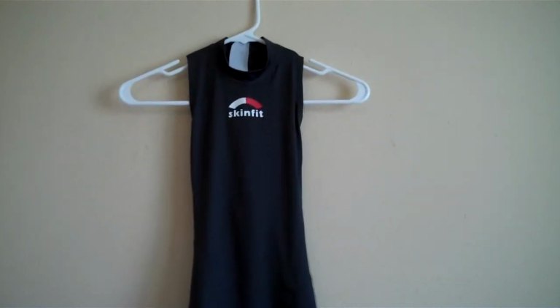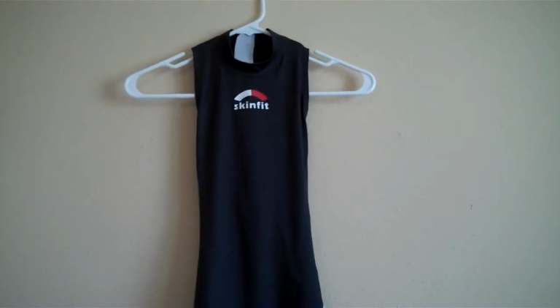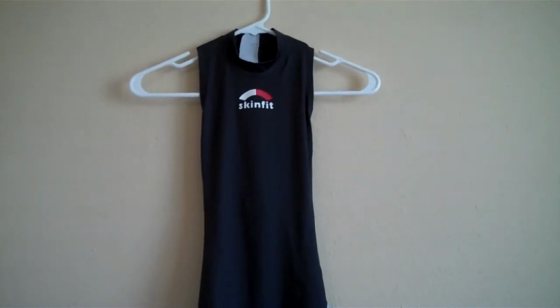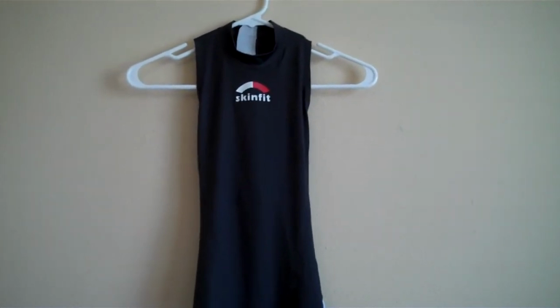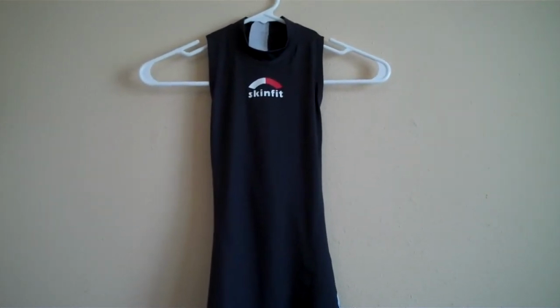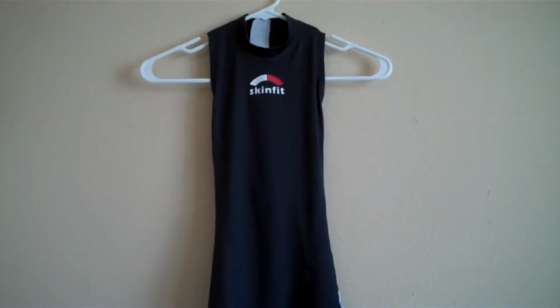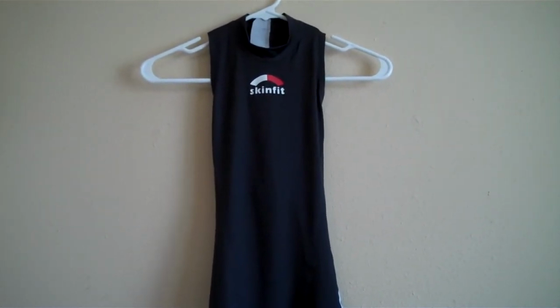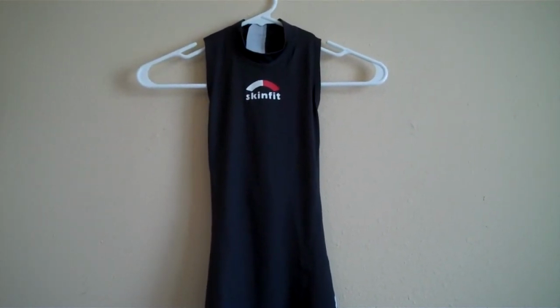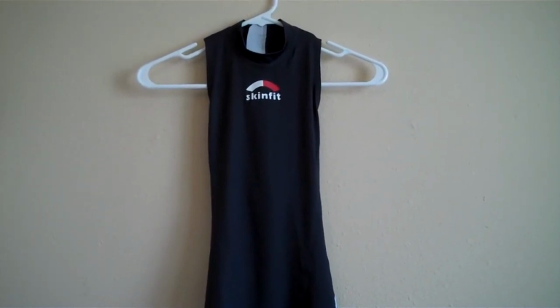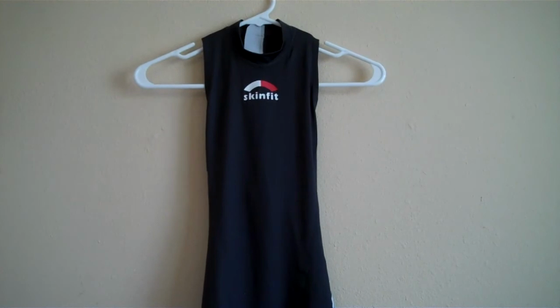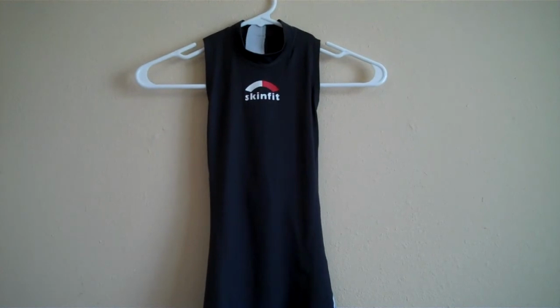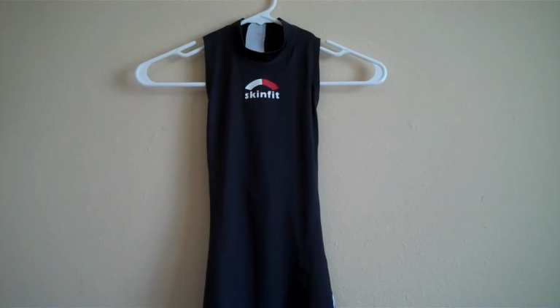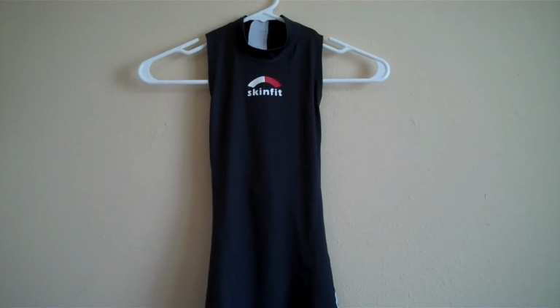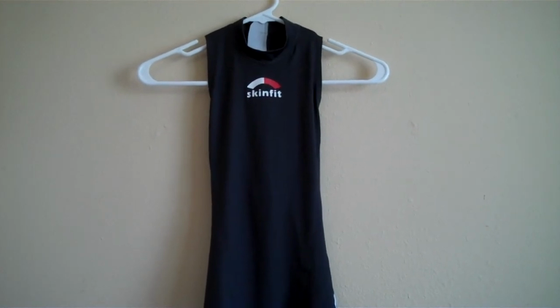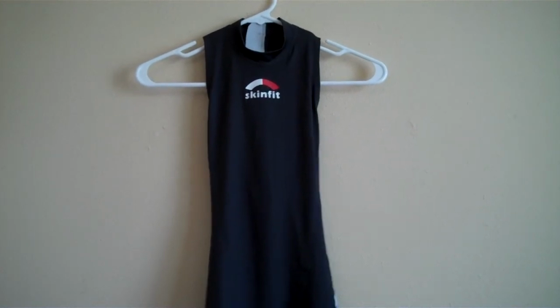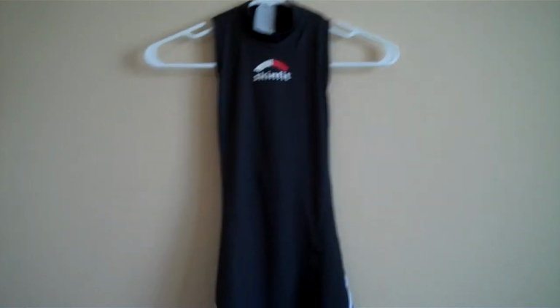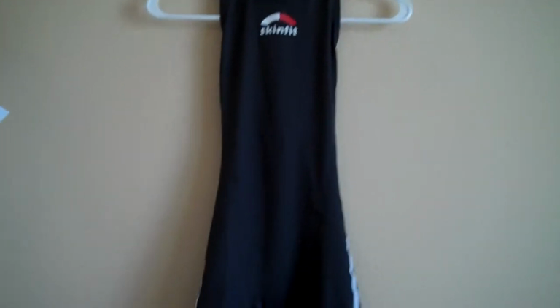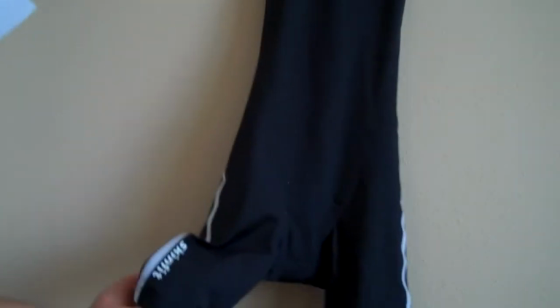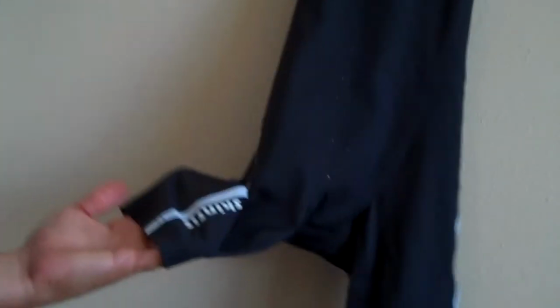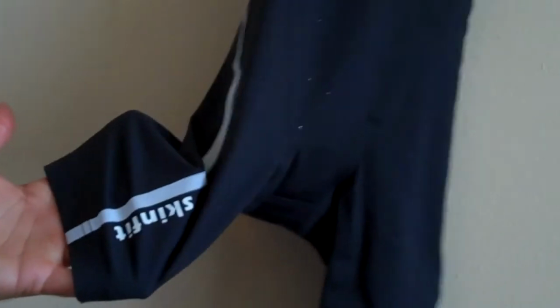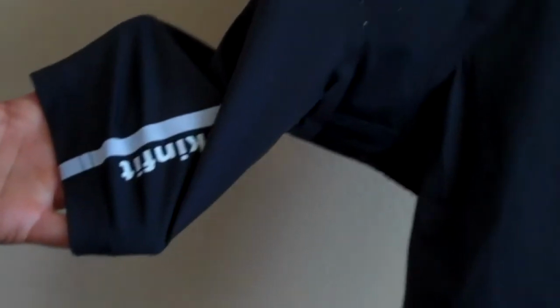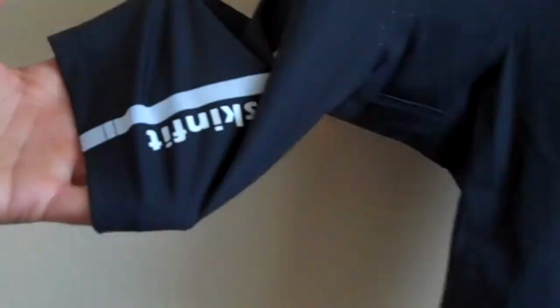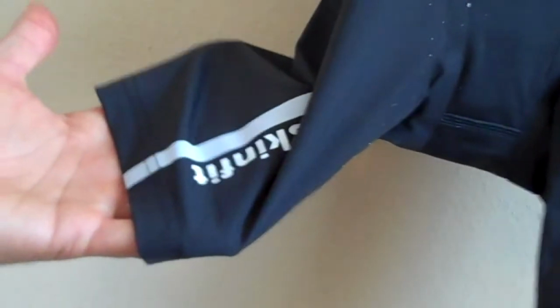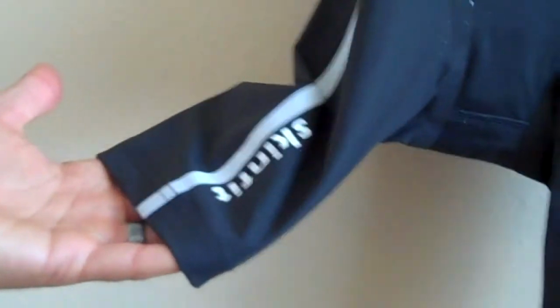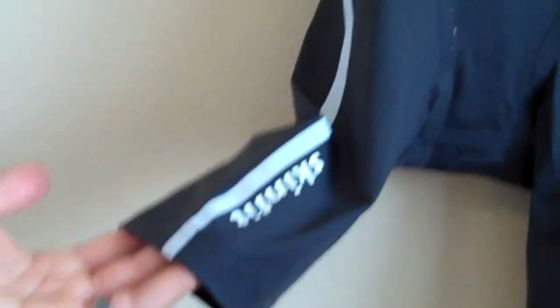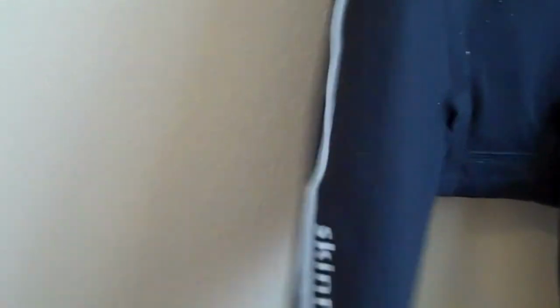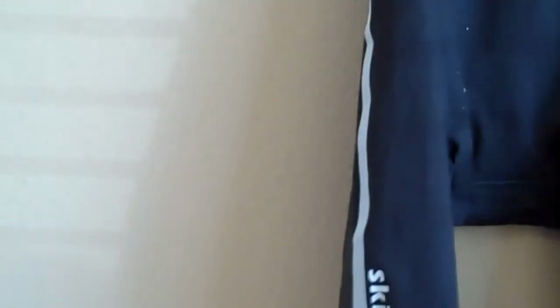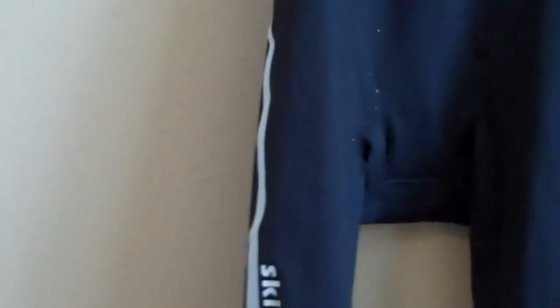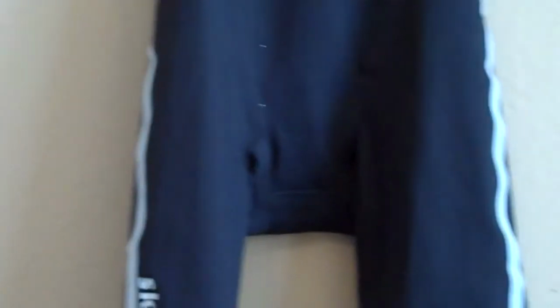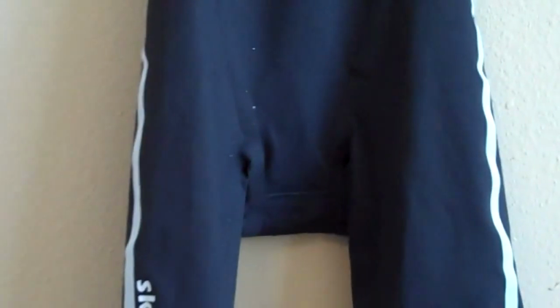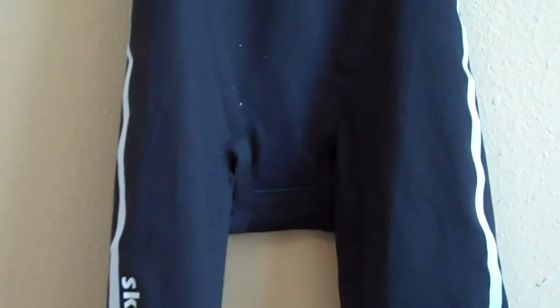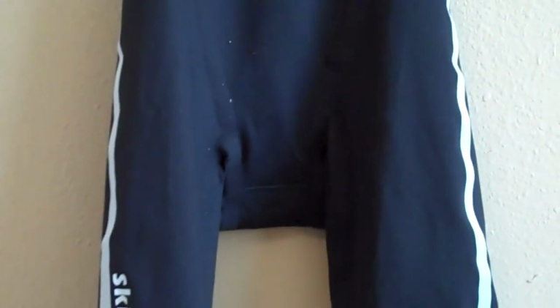It has cold black technology for improved heat management and UV protection. The tactile material is knit in a very fine 44 gauge. It's highly breathable, and it has taped seams that you can see here.